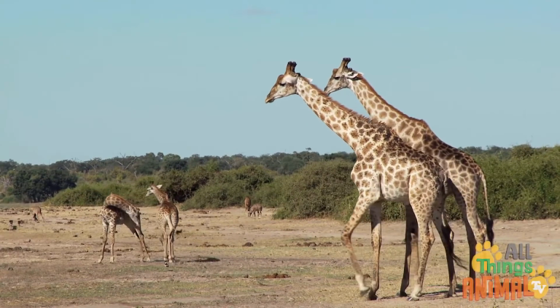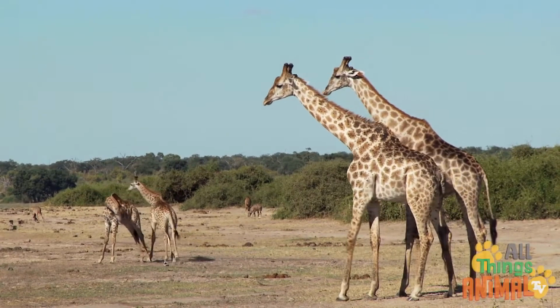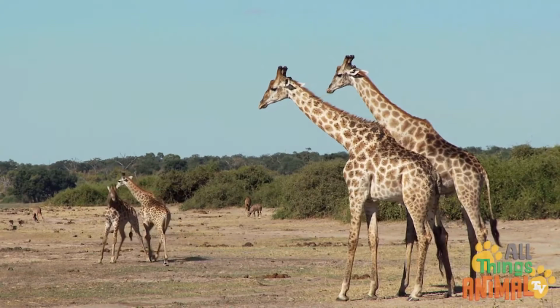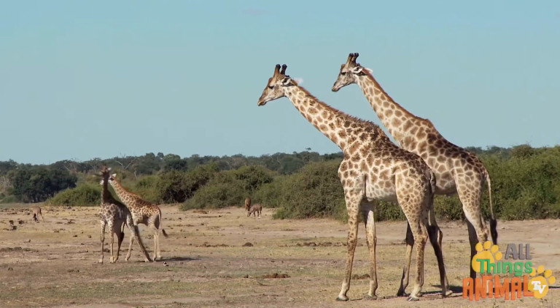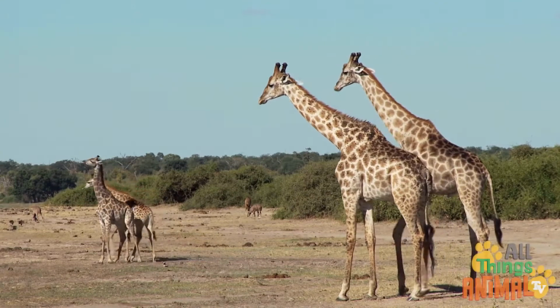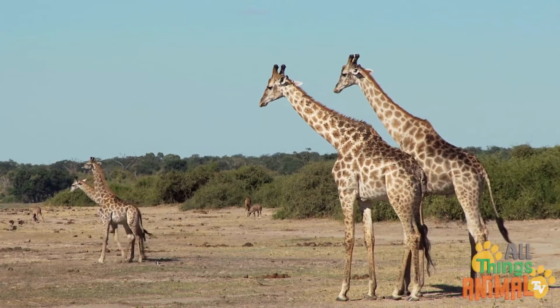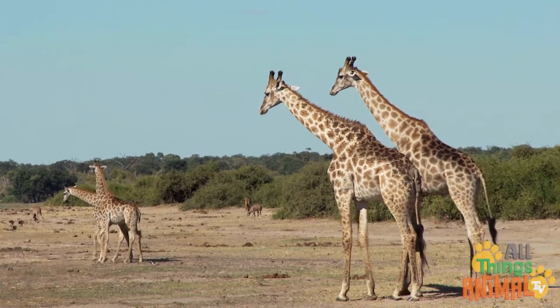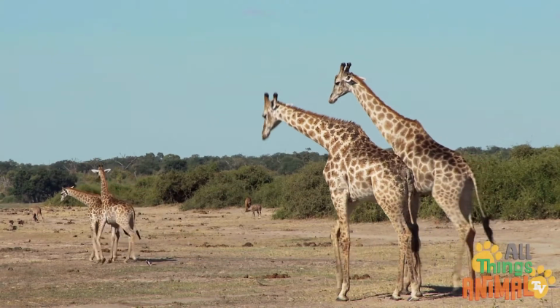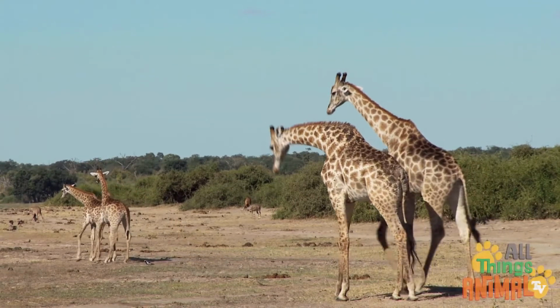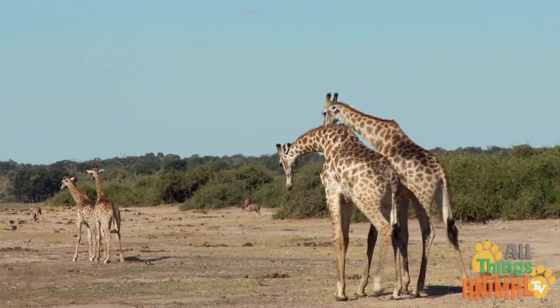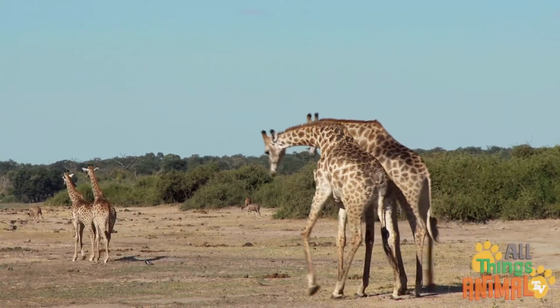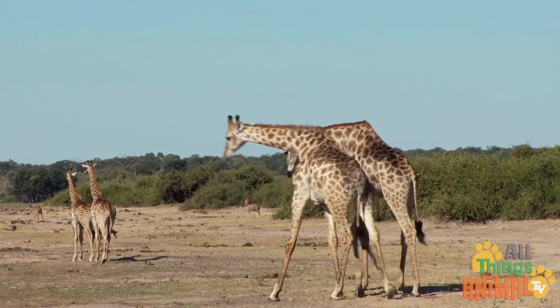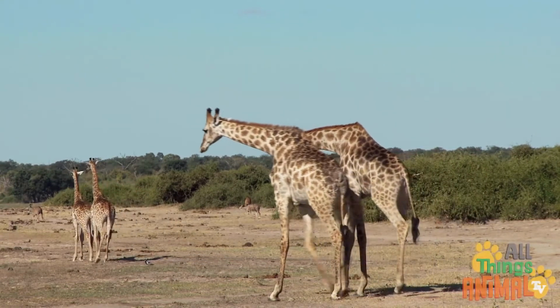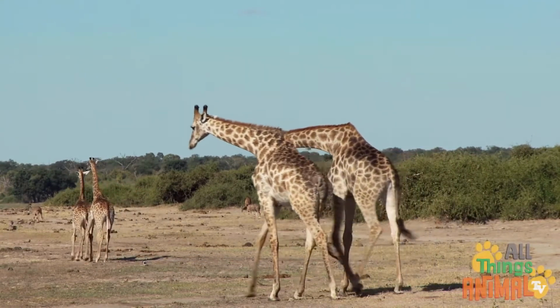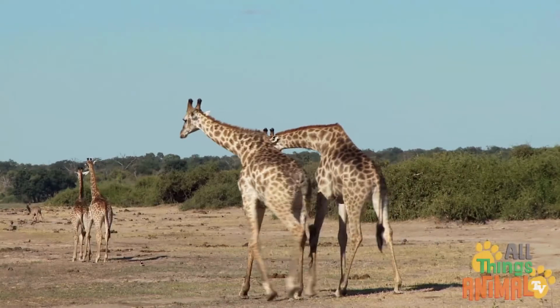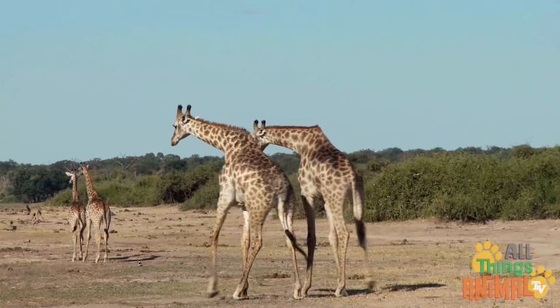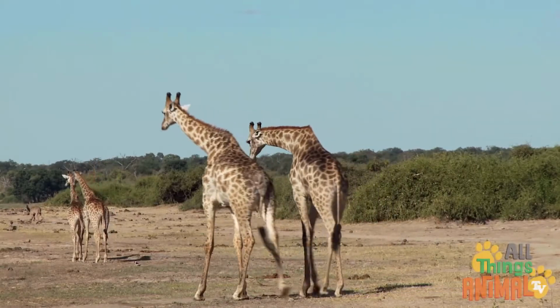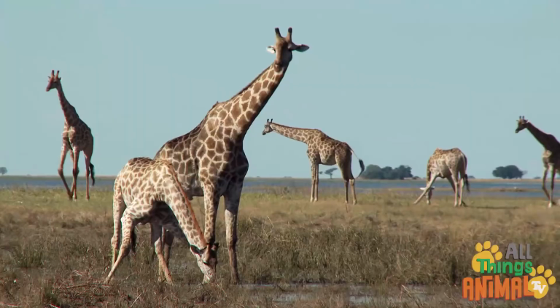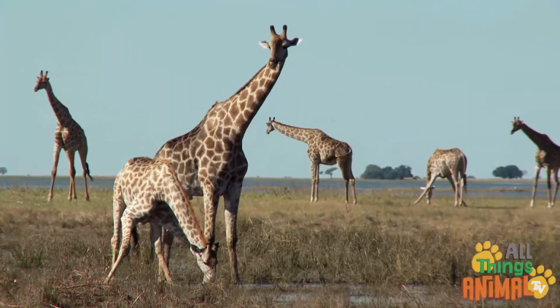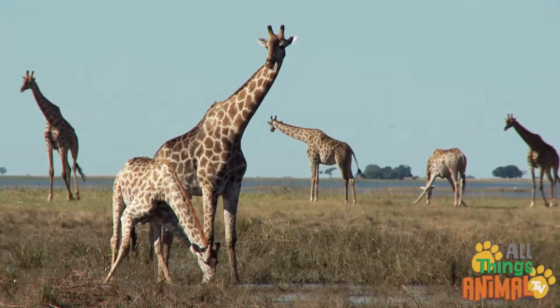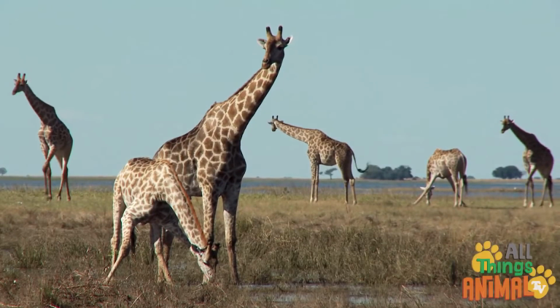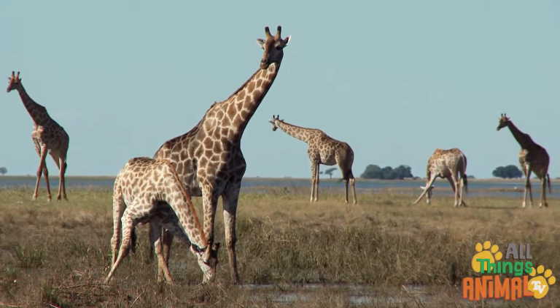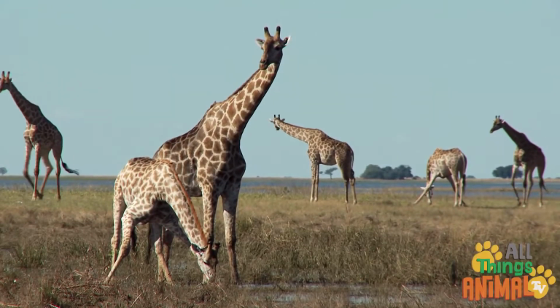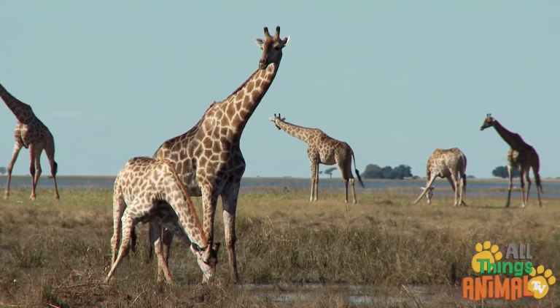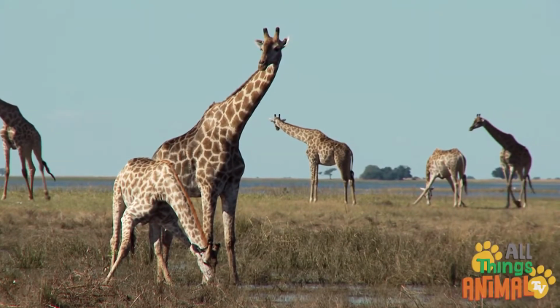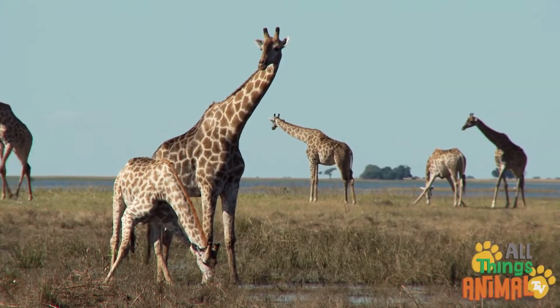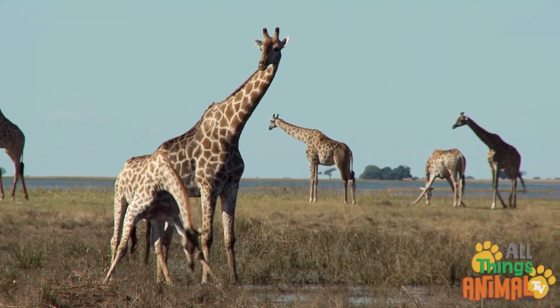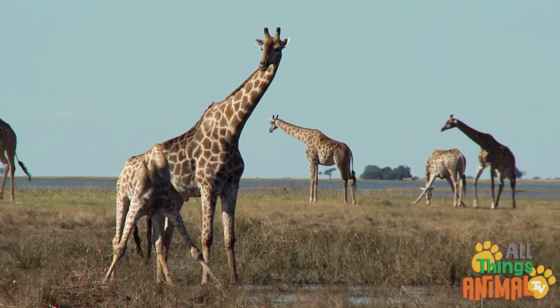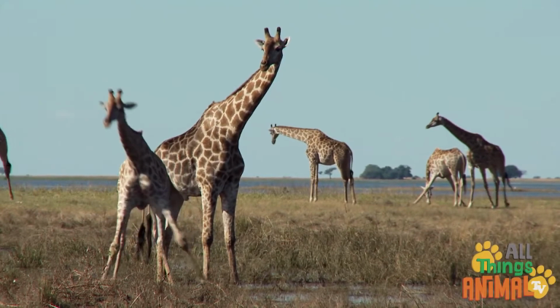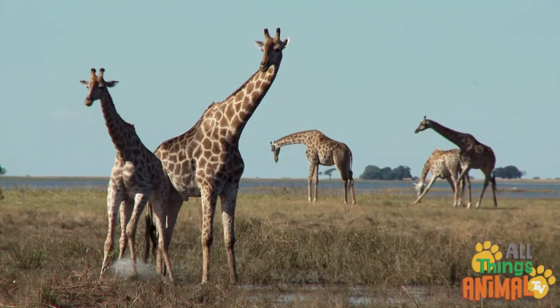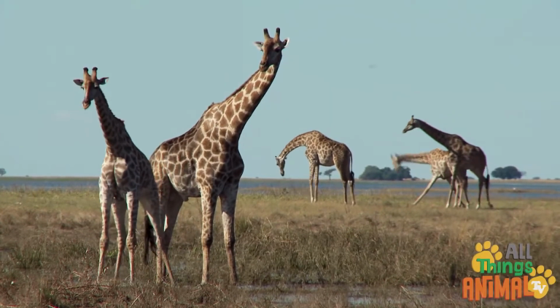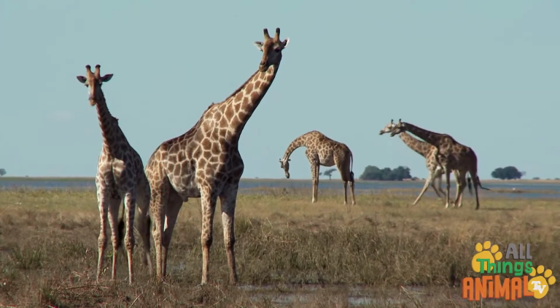Giraffes' bodies are covered with wonderful orangey-brown spots, which works as great camouflage. They still have to be very careful when drinking though — that's when they are most vulnerable to attack from other animals, like lions.